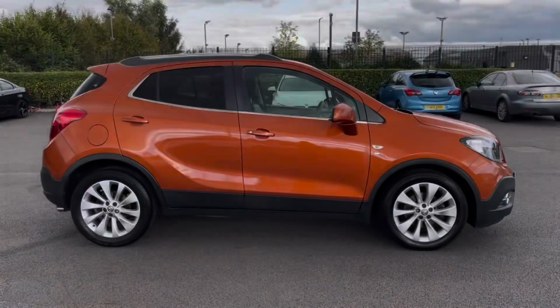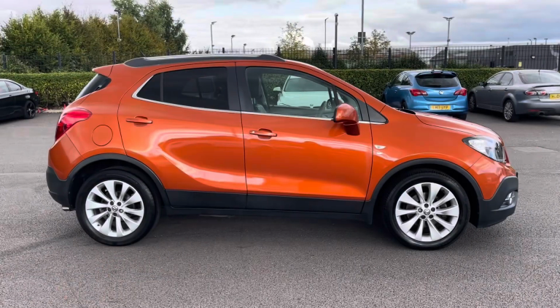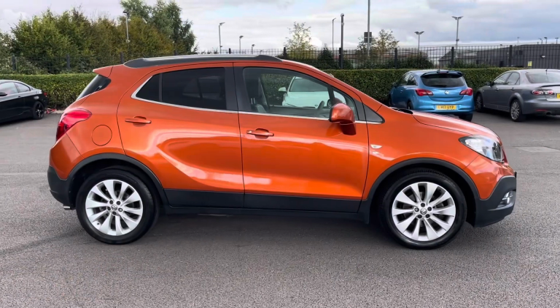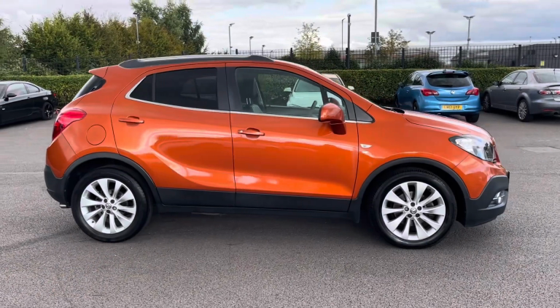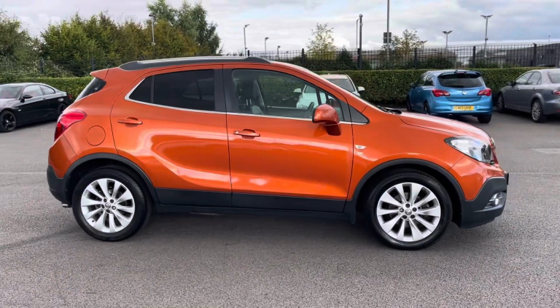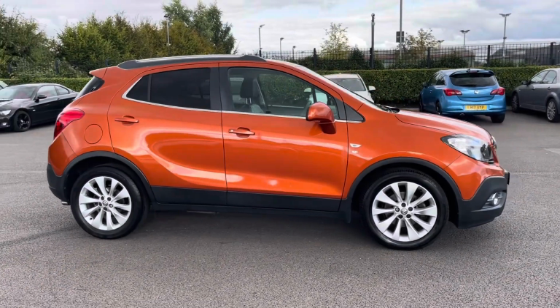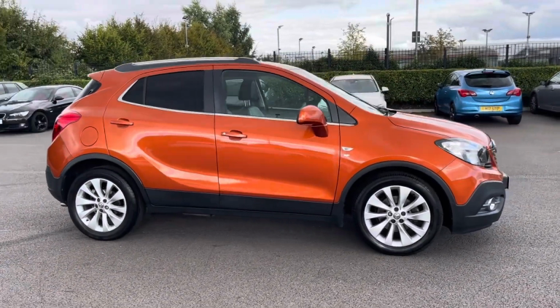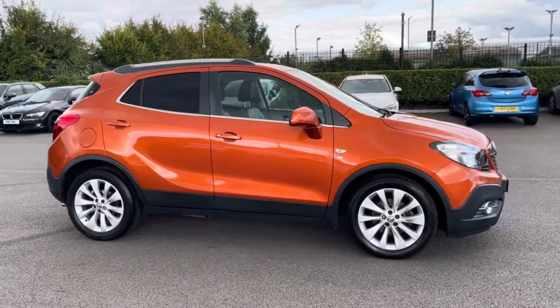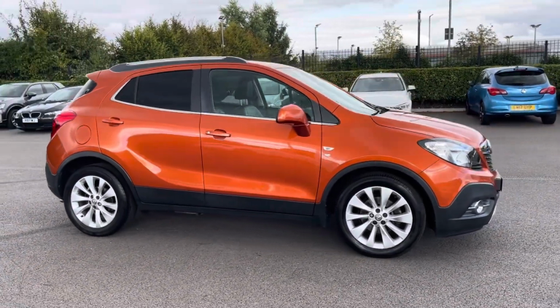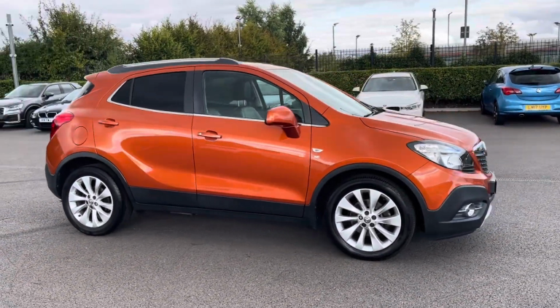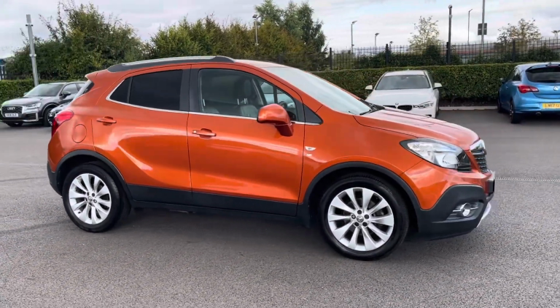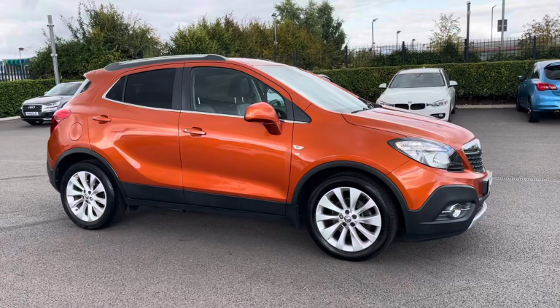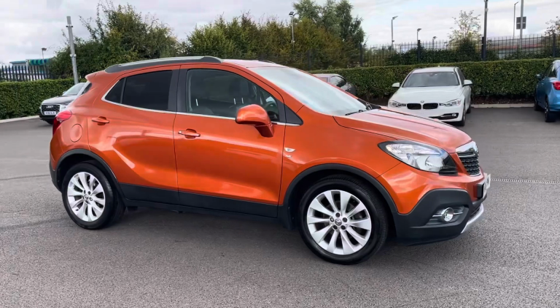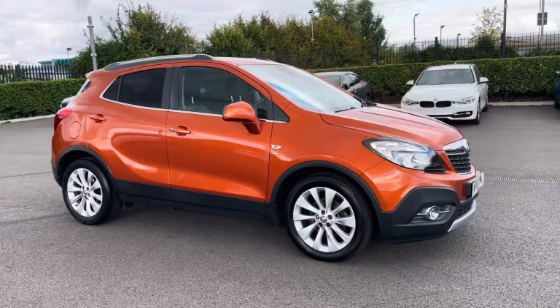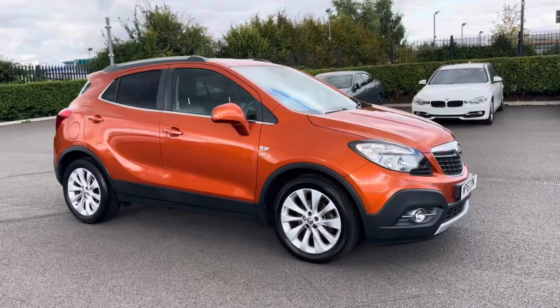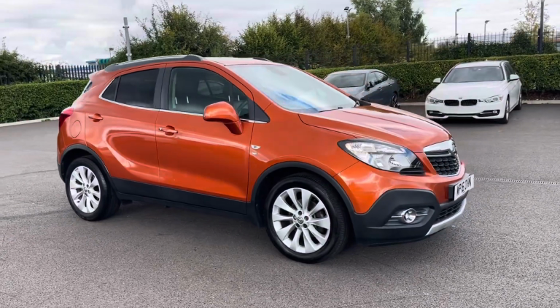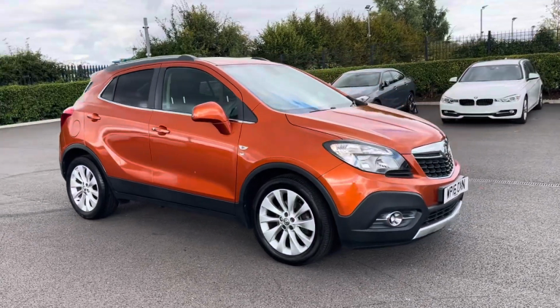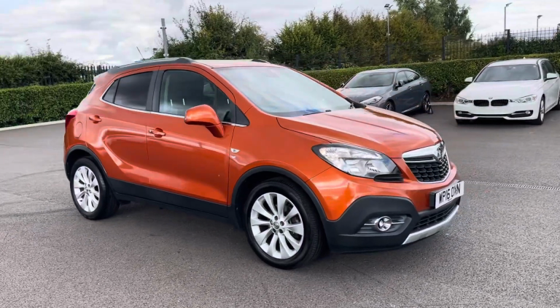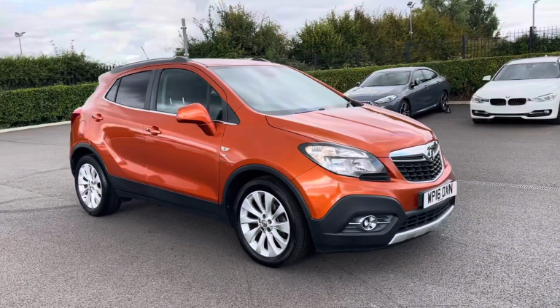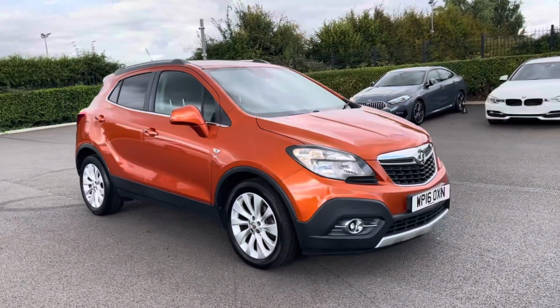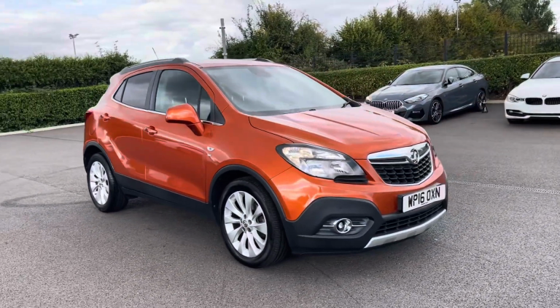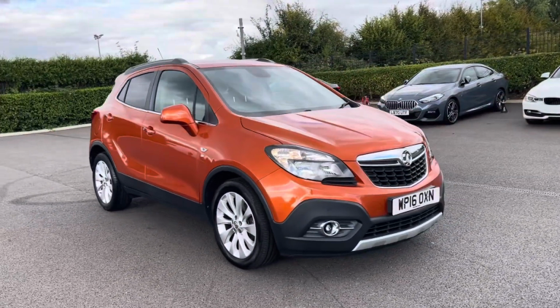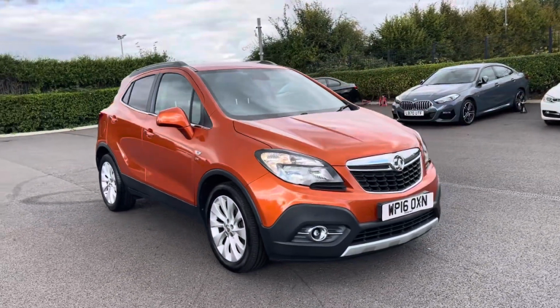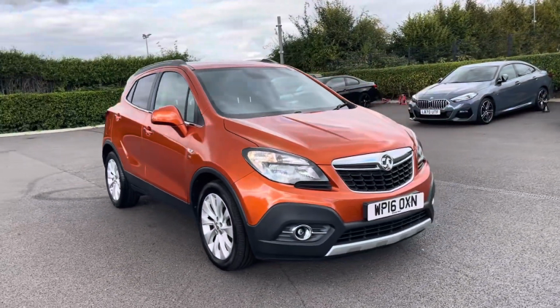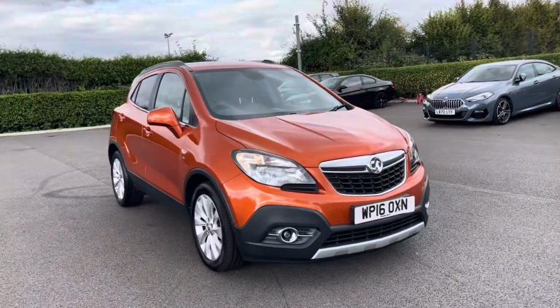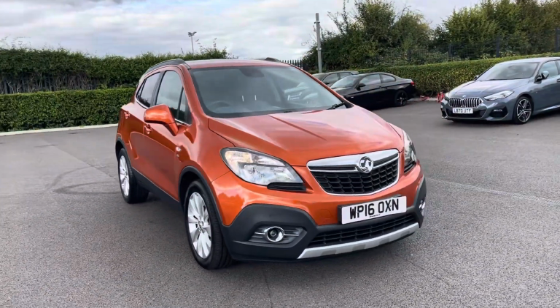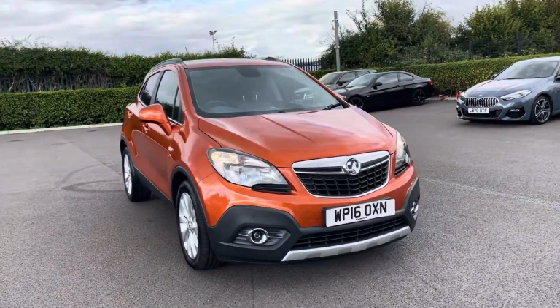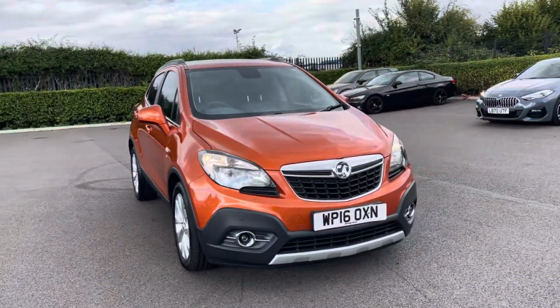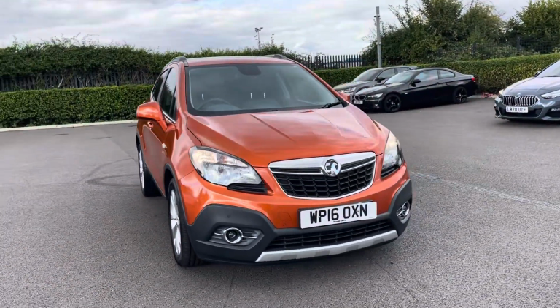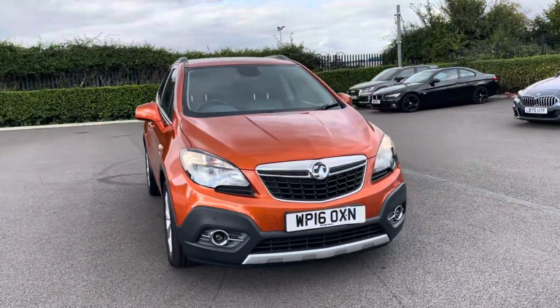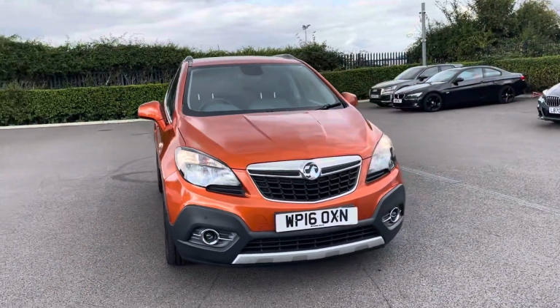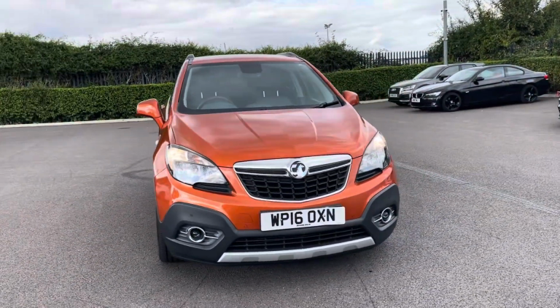Thank you for watching this walkthrough video of the Vauxhall Mokka Turbo SE, and if you'd like any more information on this vehicle please contact our sales team here at Motor Match Chester.